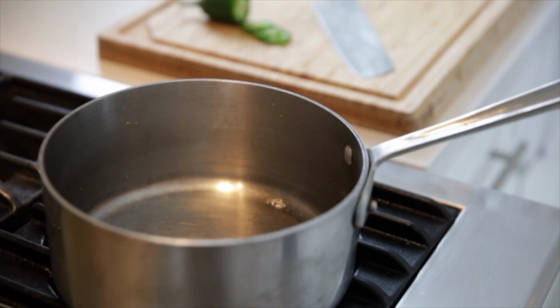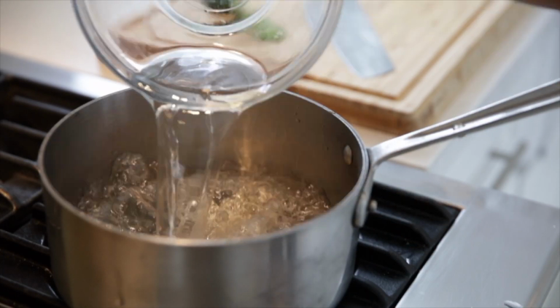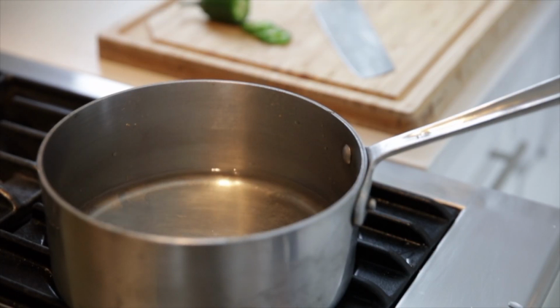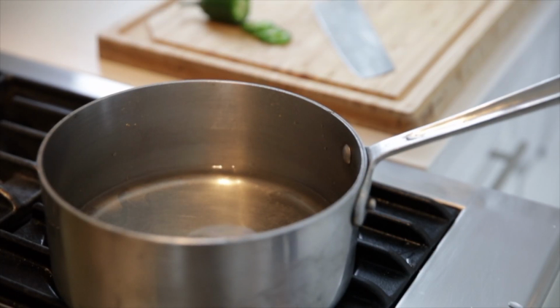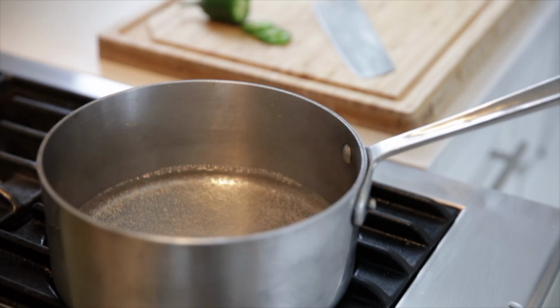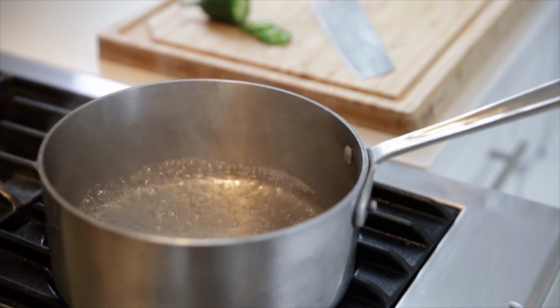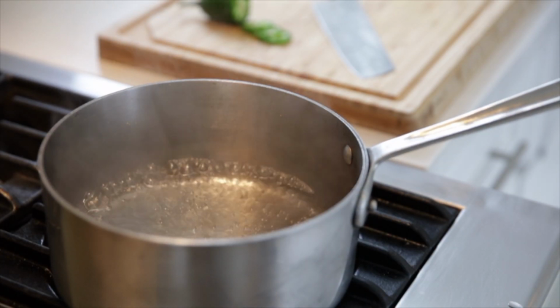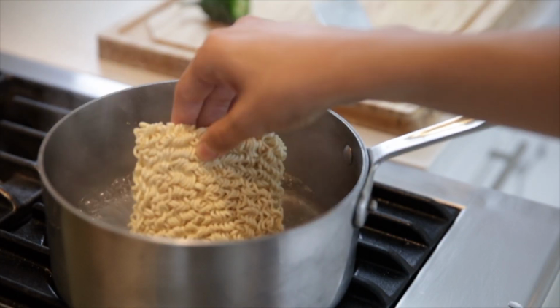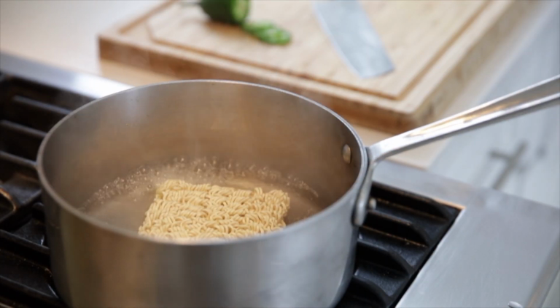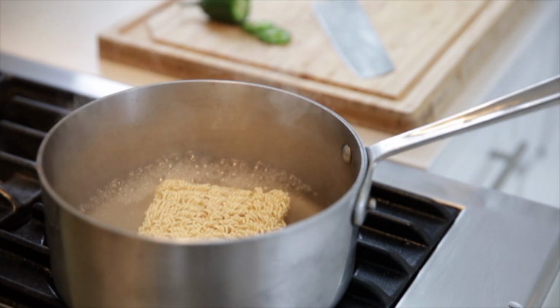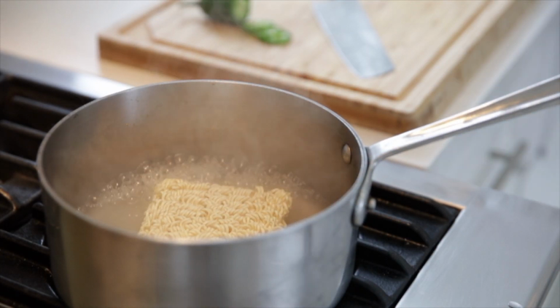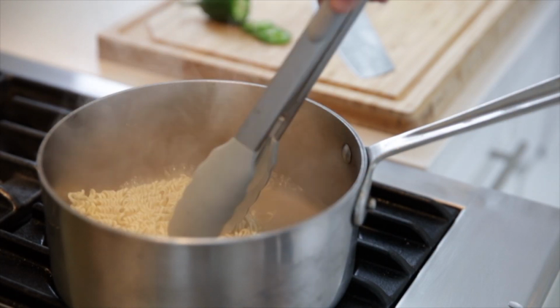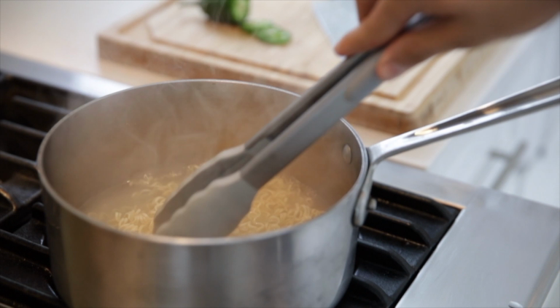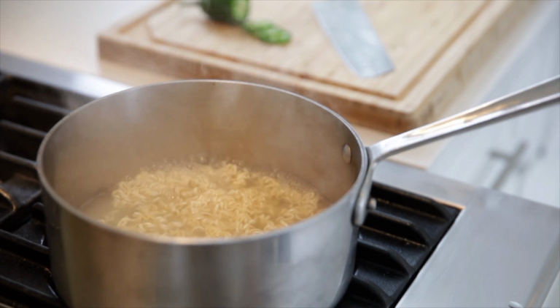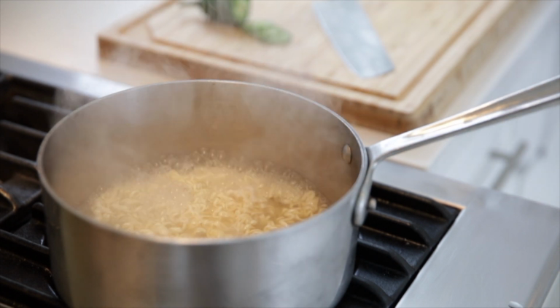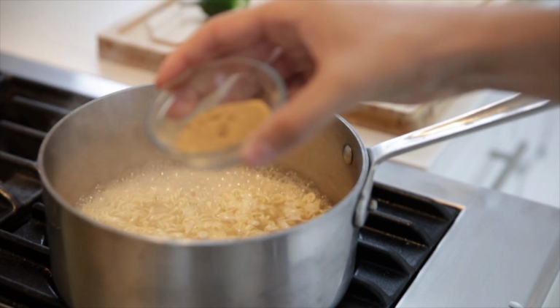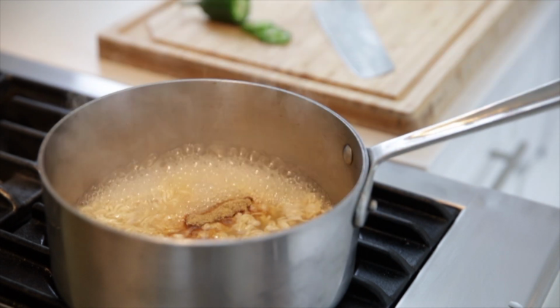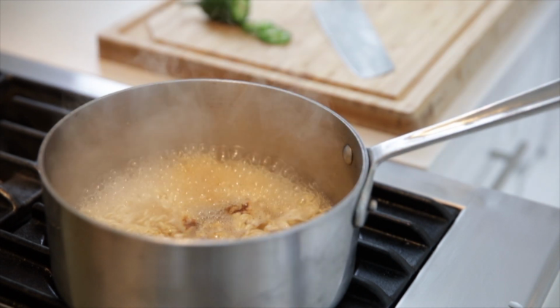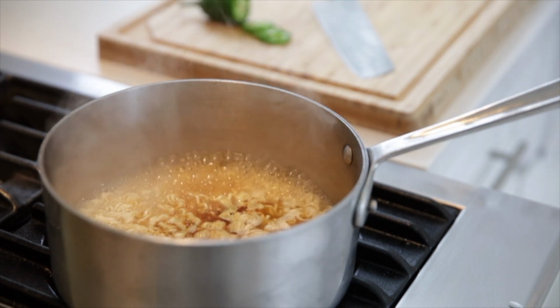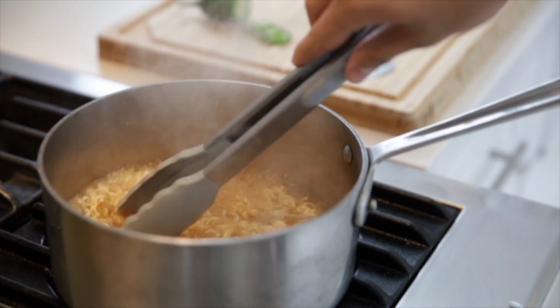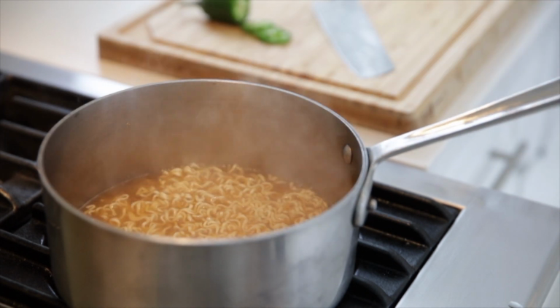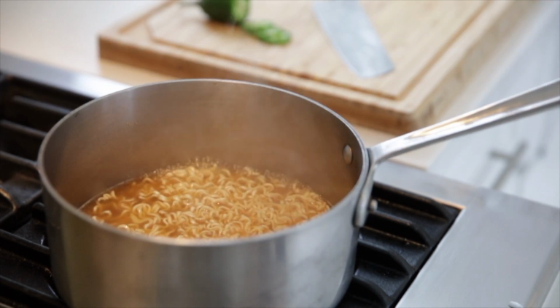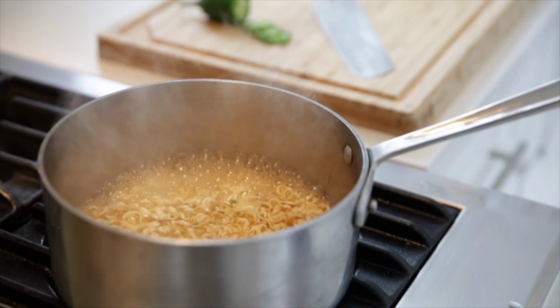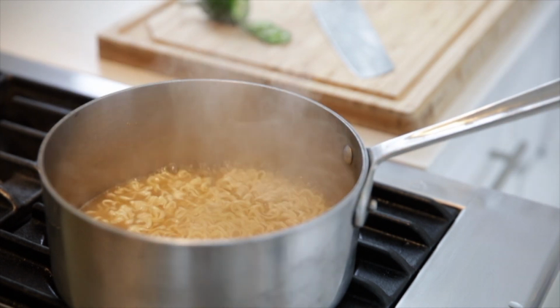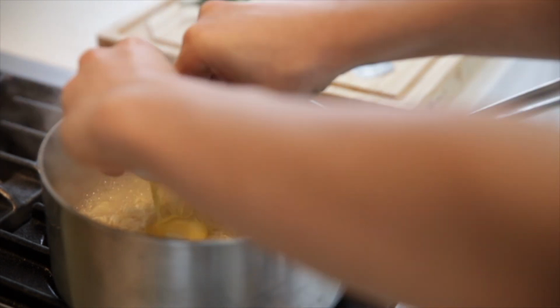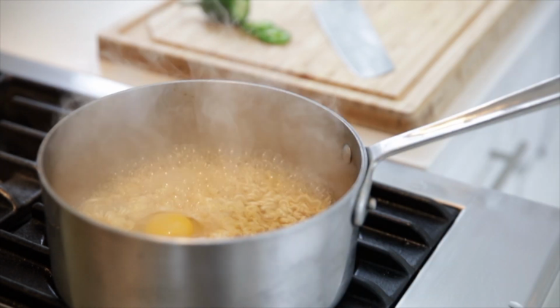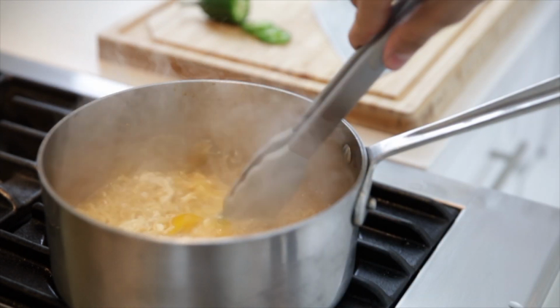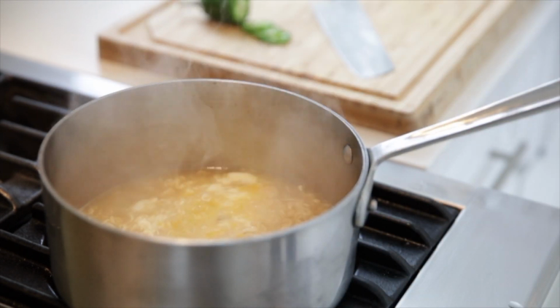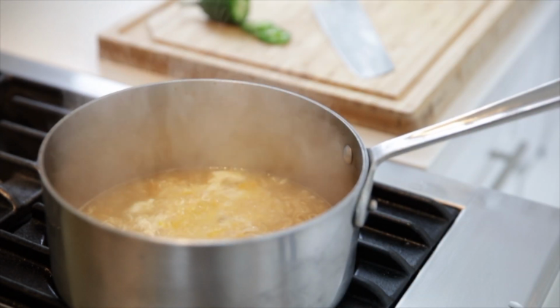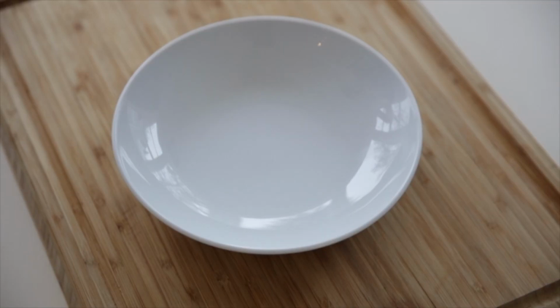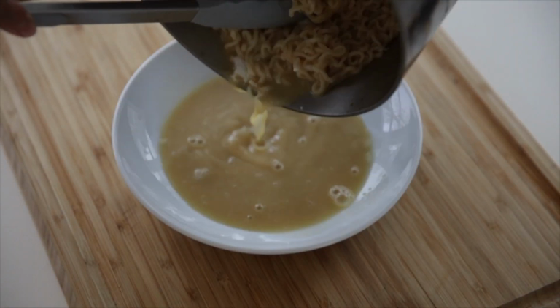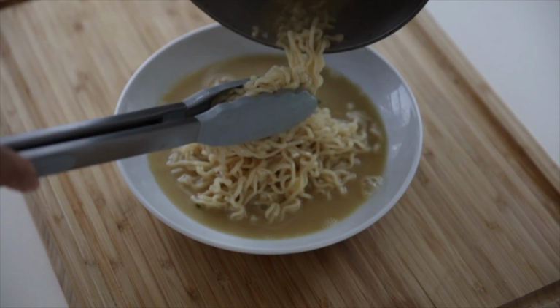Just as with the other two, we're going to start off by cooking the shrimp ramen like we normally would. And just as before, we're going to crack our egg in the ramen and cook it with the boiling water.